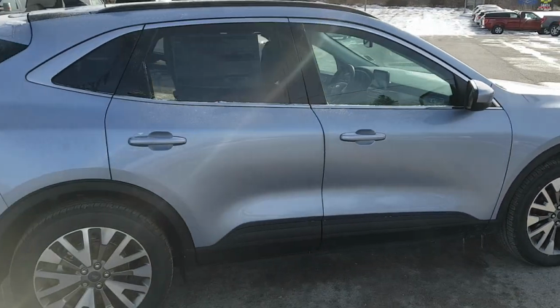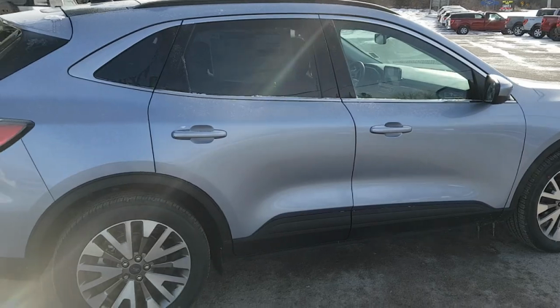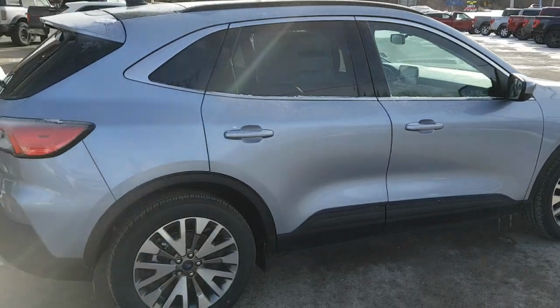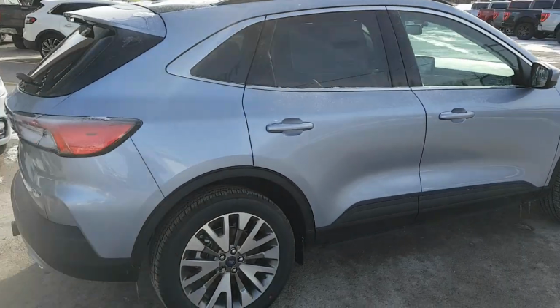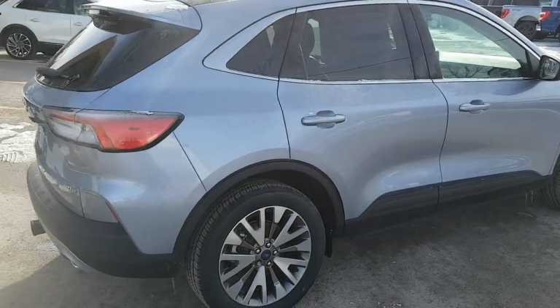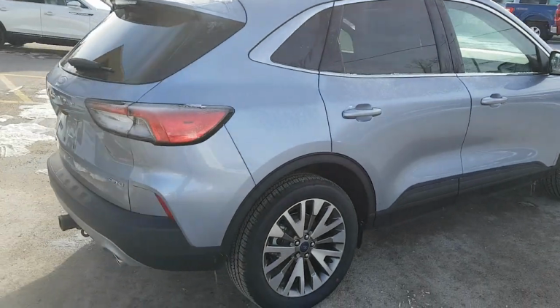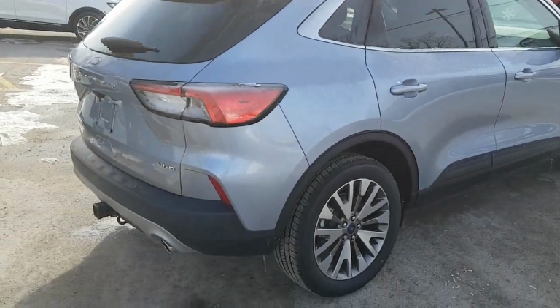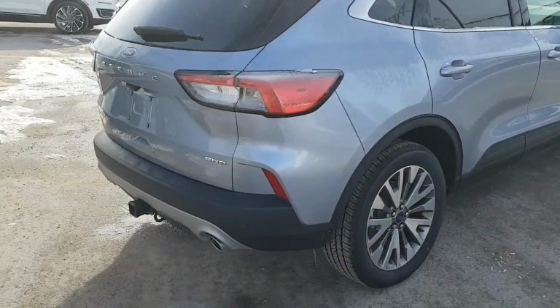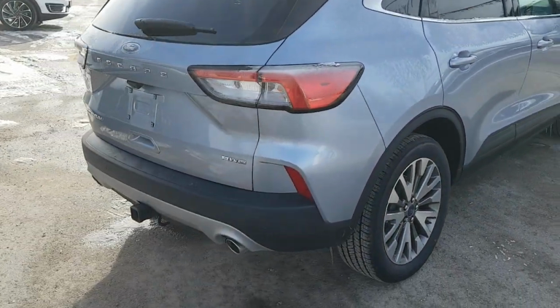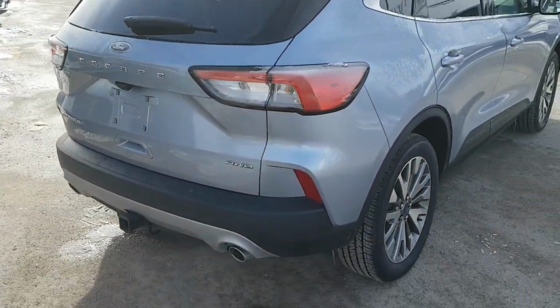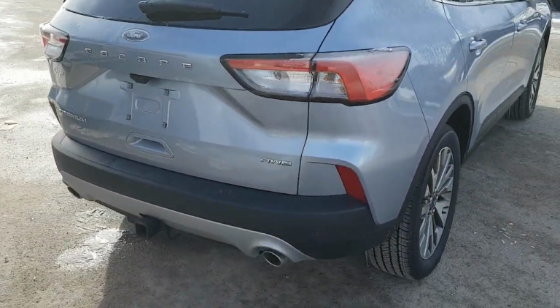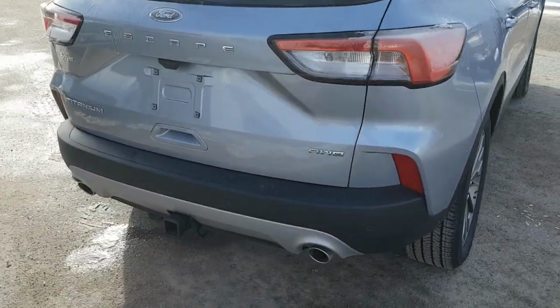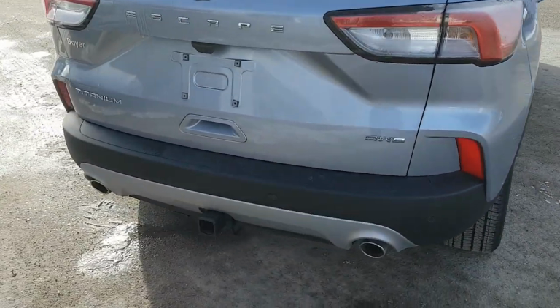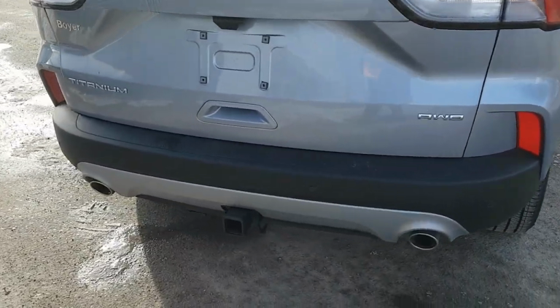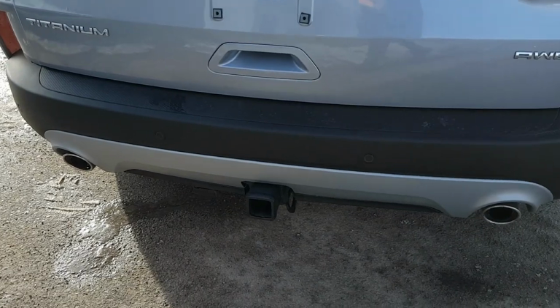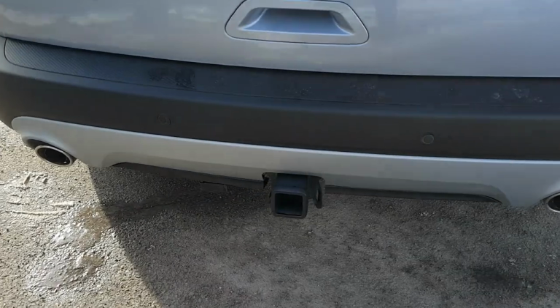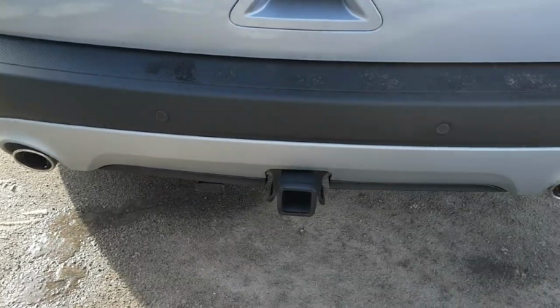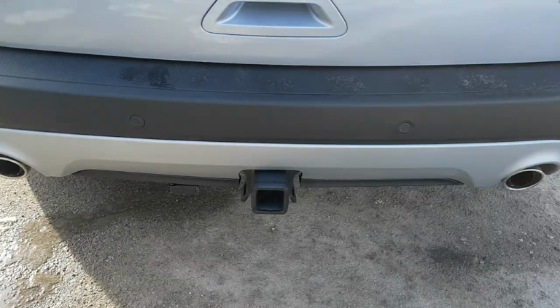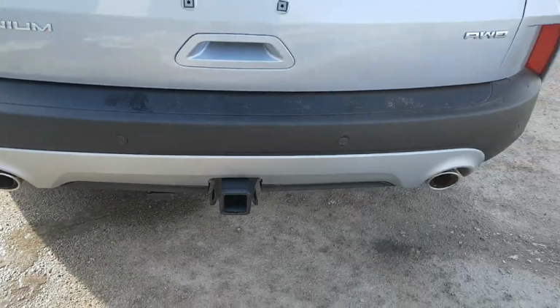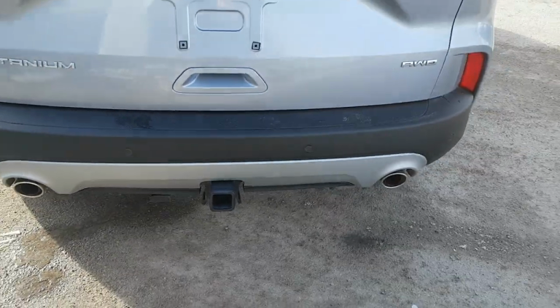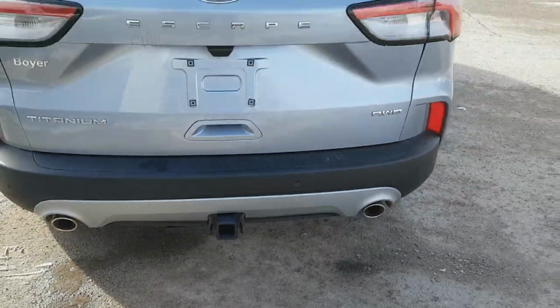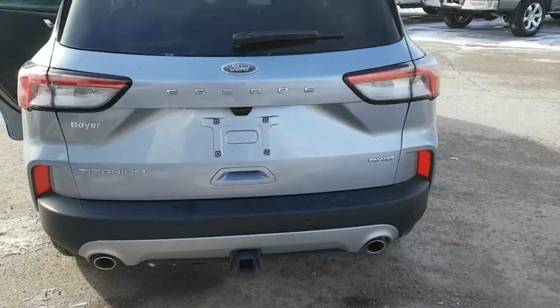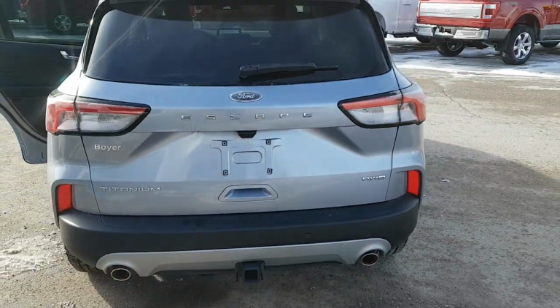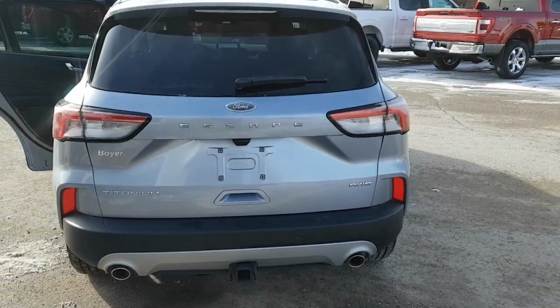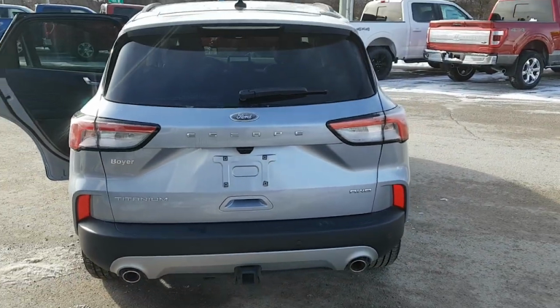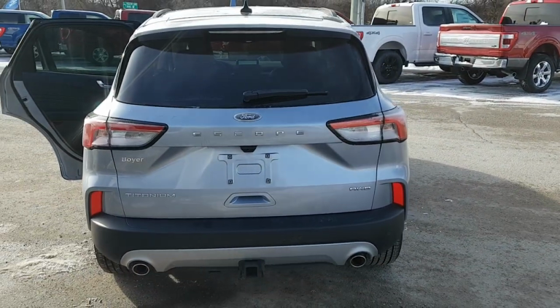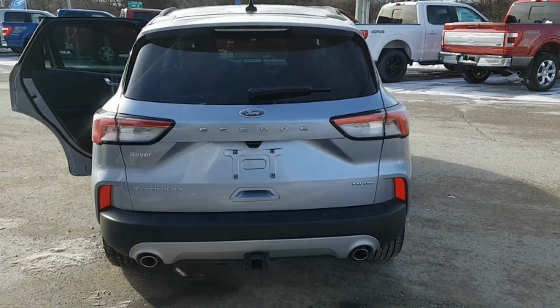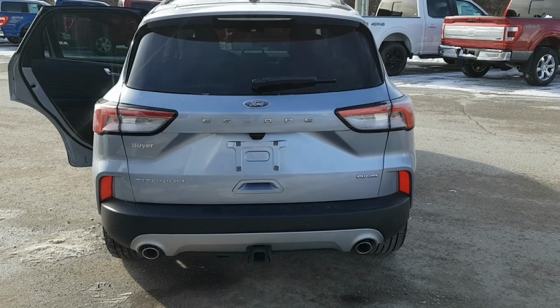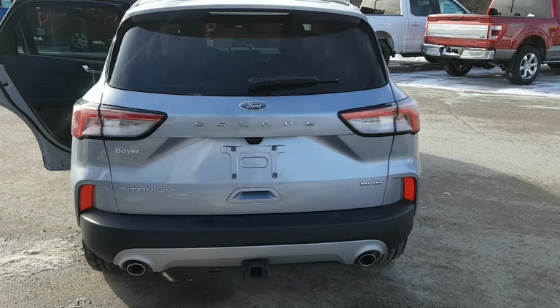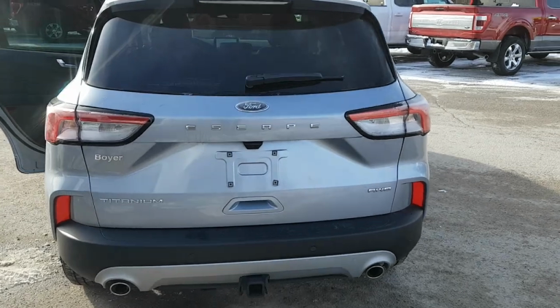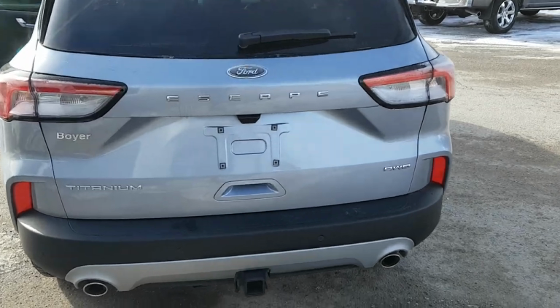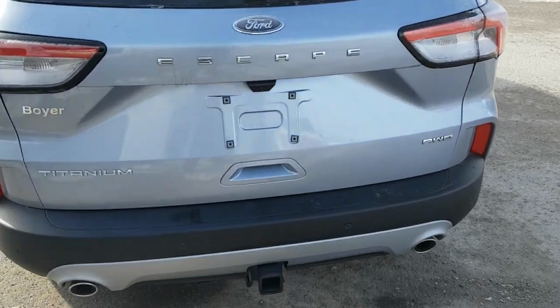Coming around the back, you will see the trailer hitch. This one does have the Class 2 trailer tow package, letting you tow up to 3,500 pounds. It just looks really awesome with the dual exhaust in the back here.